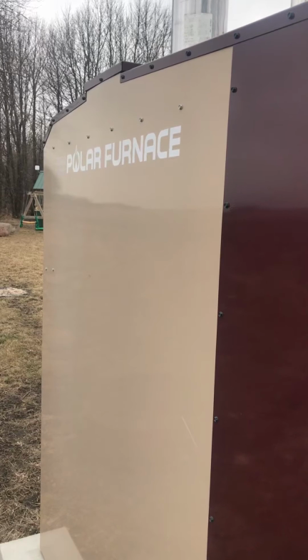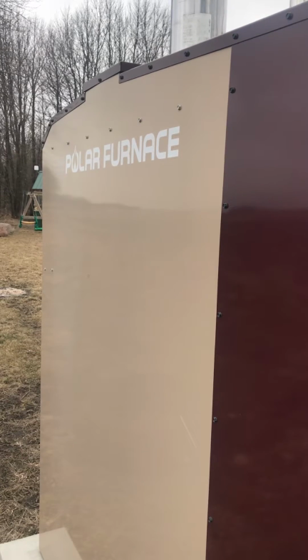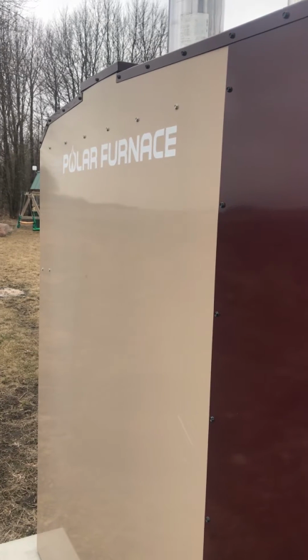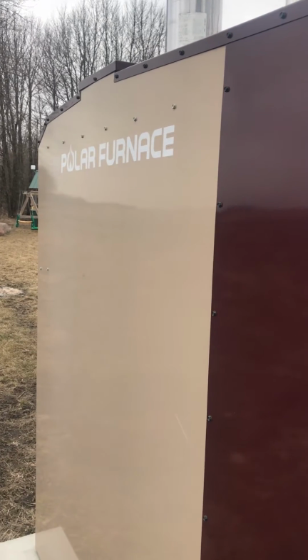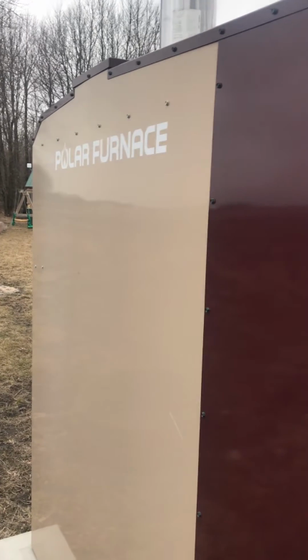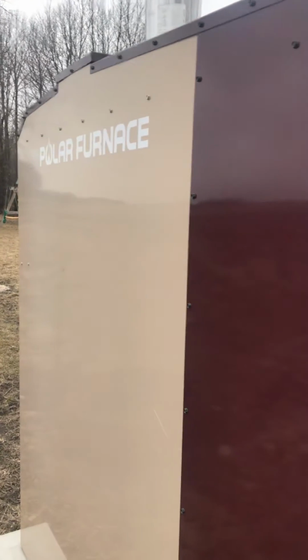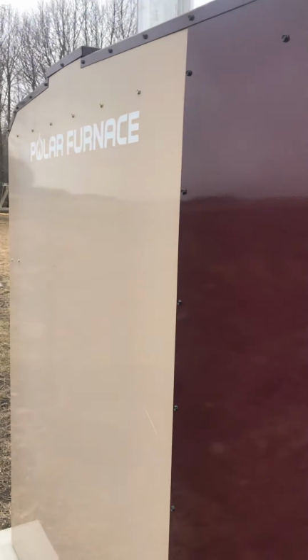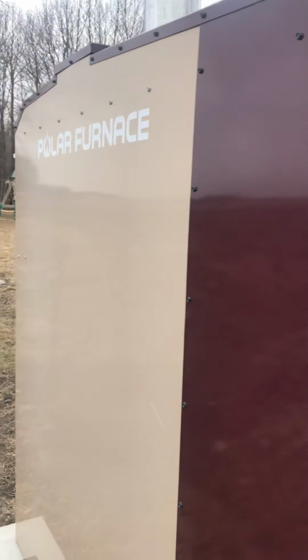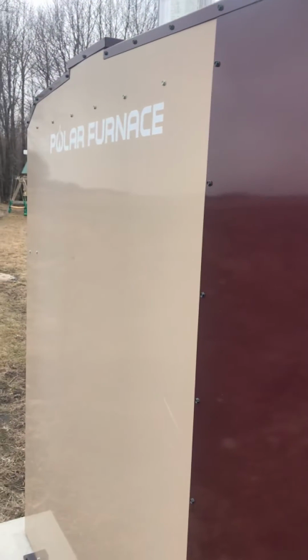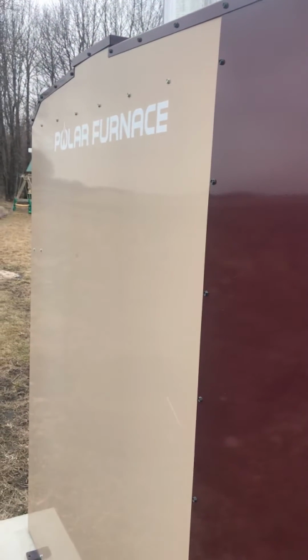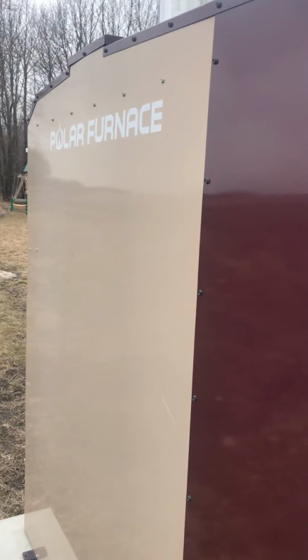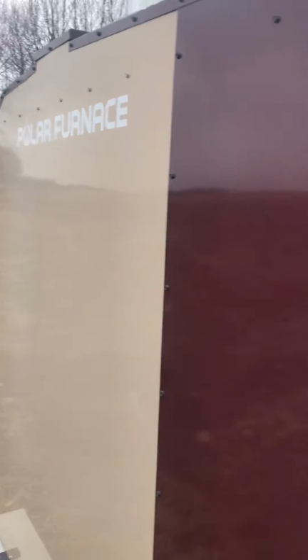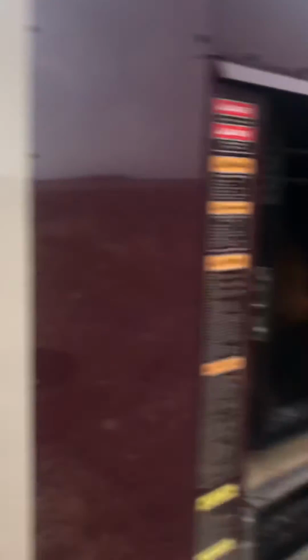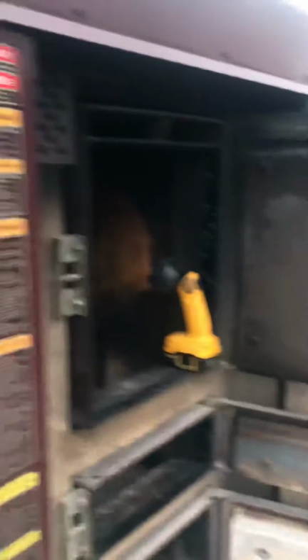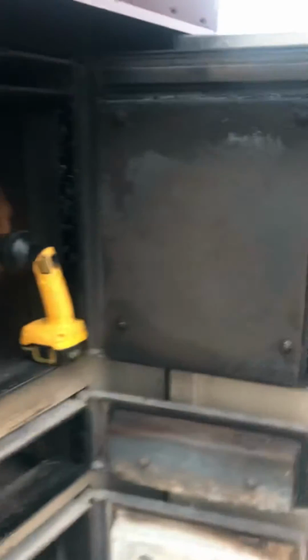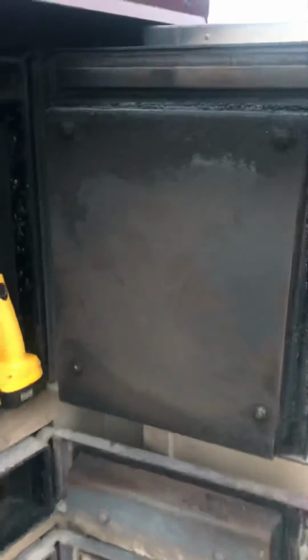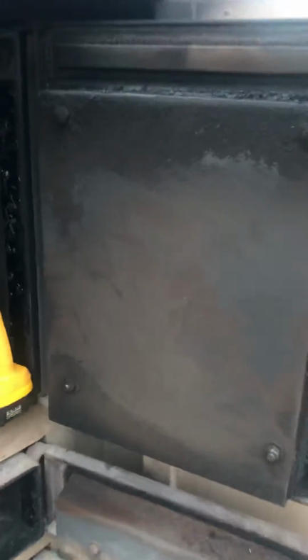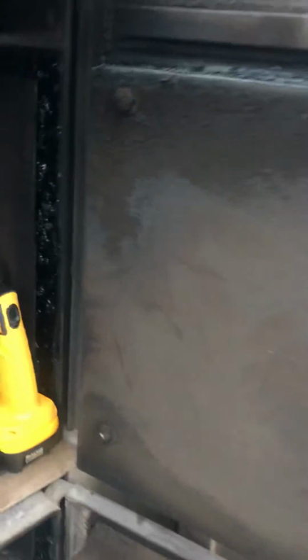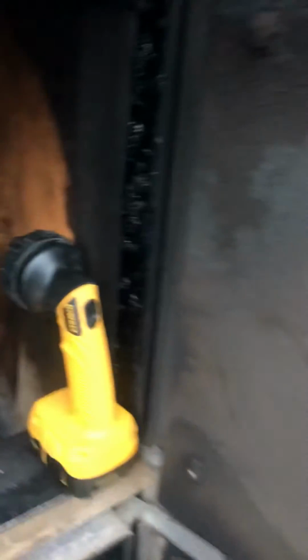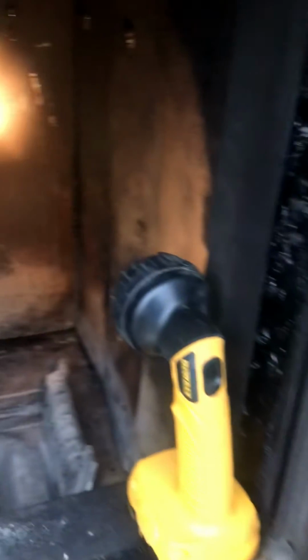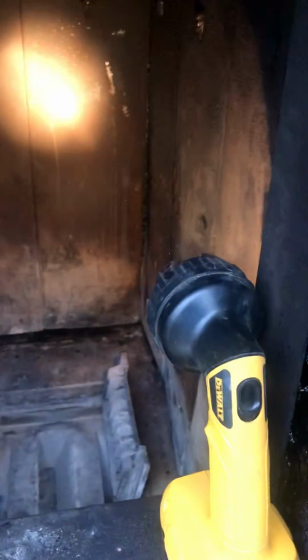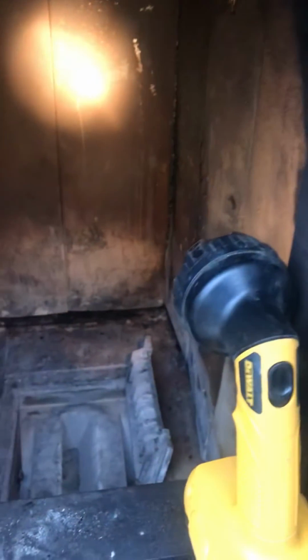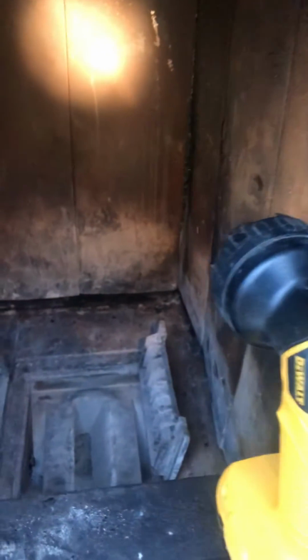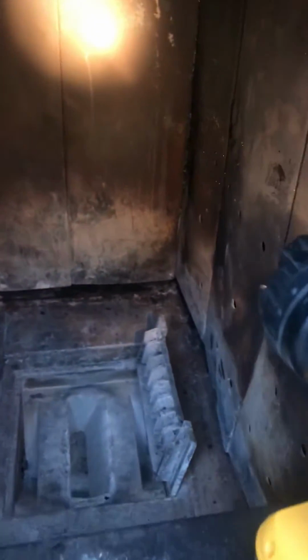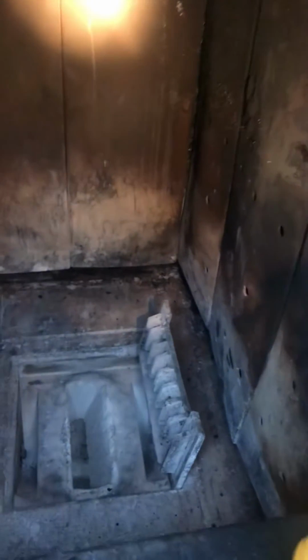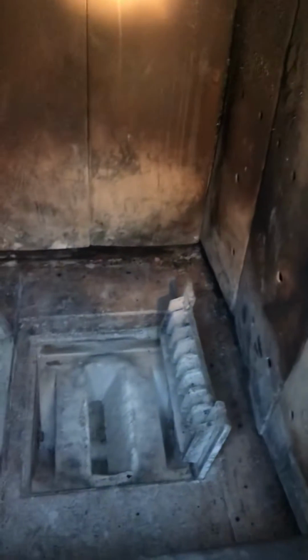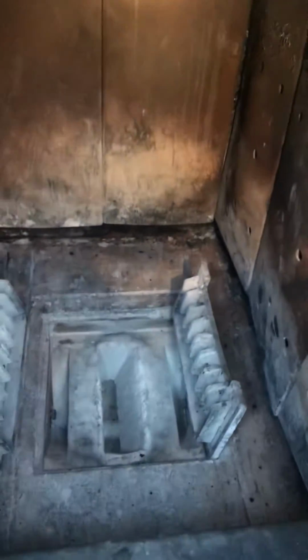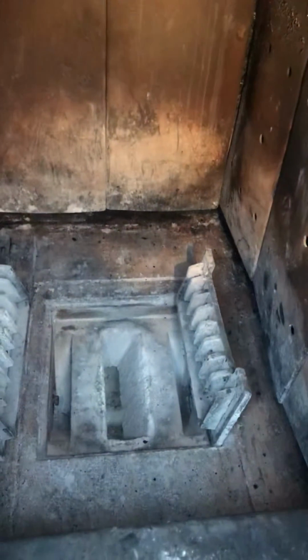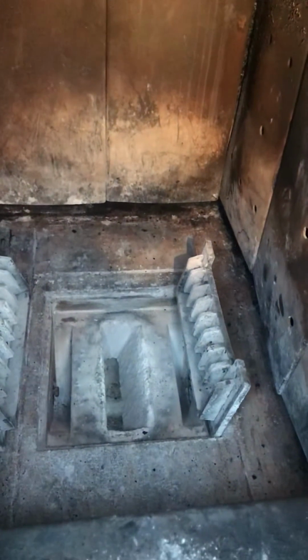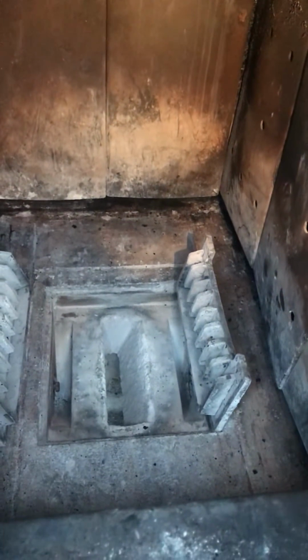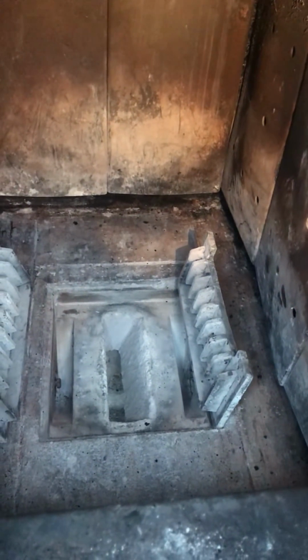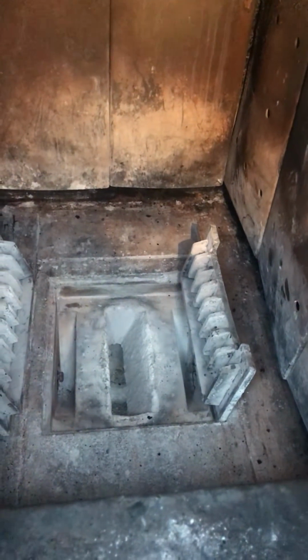Joe Campbell here with a real quick look at the Polar furnace and the nozzle design and how that works. Here's the nozzle on a Polar G-Series gasification stove.